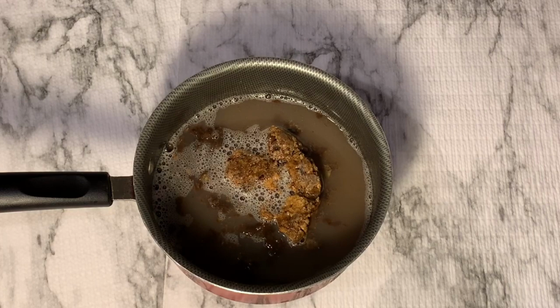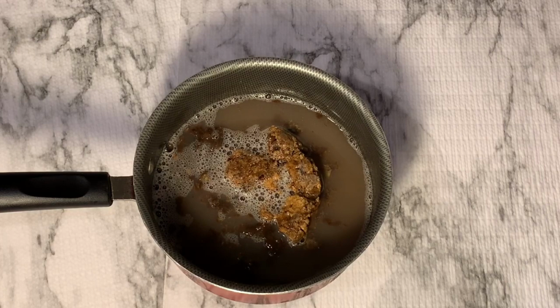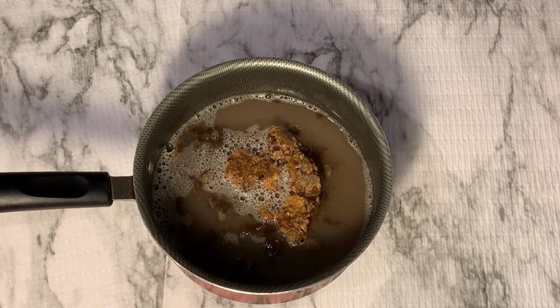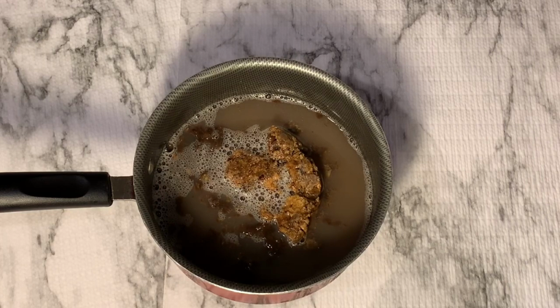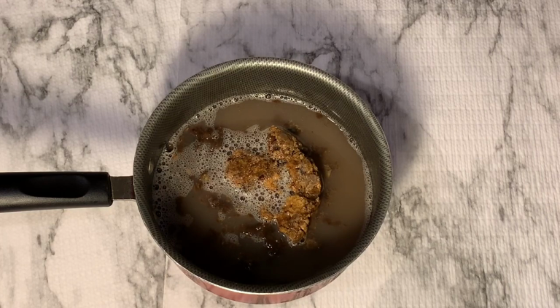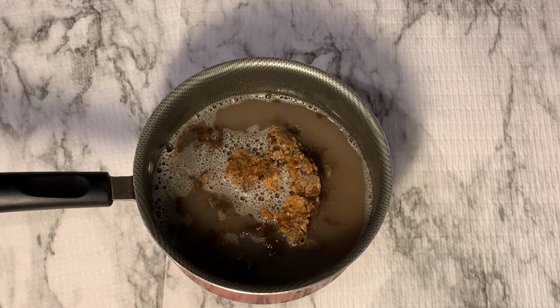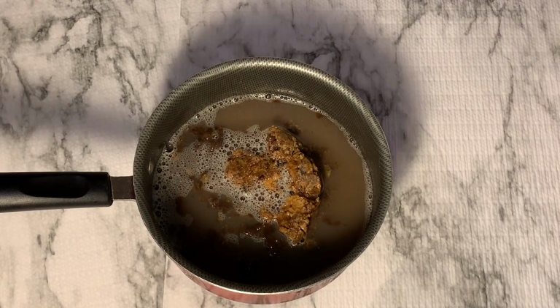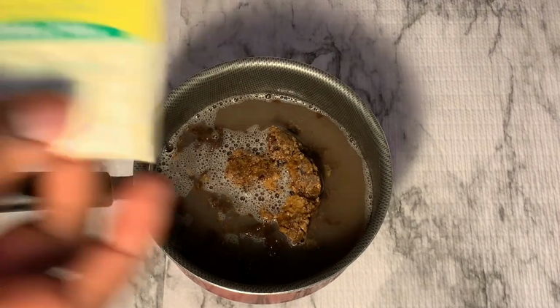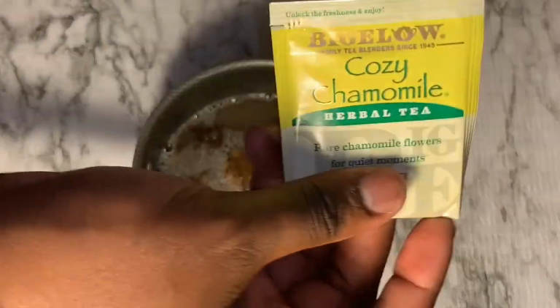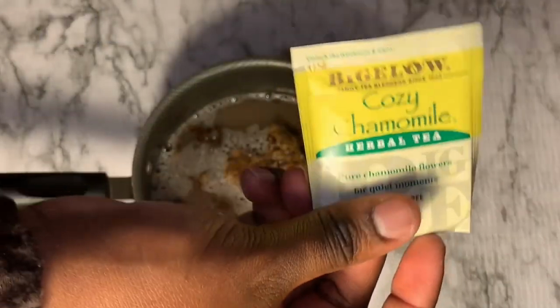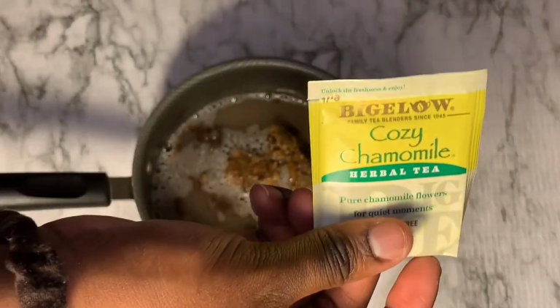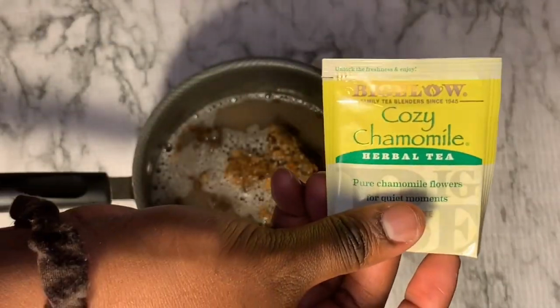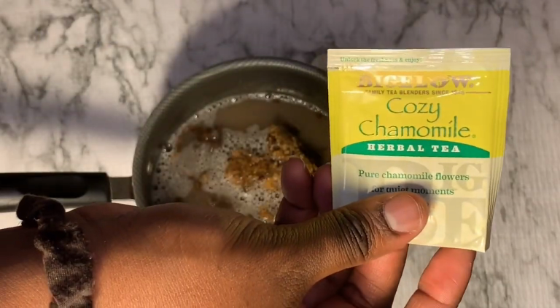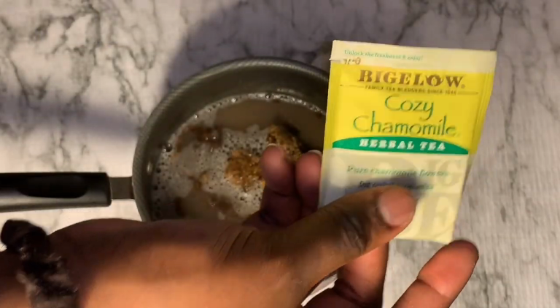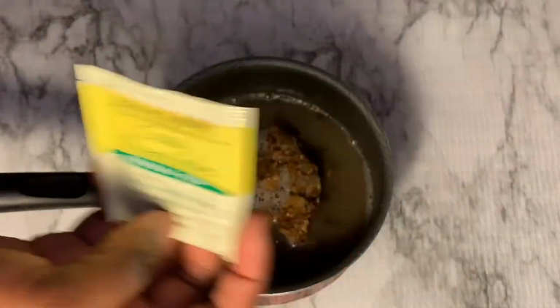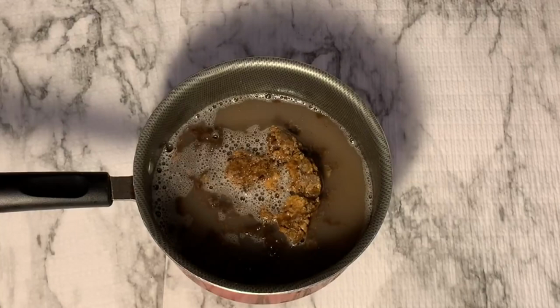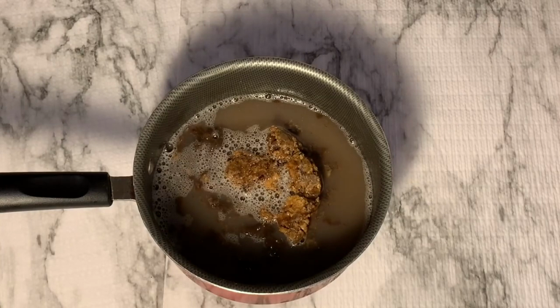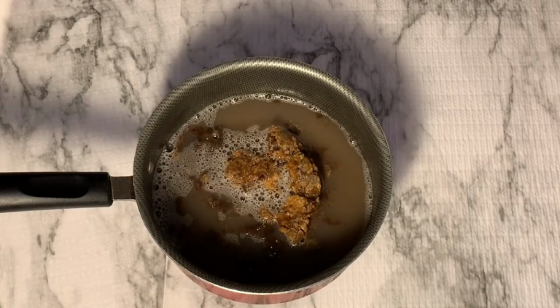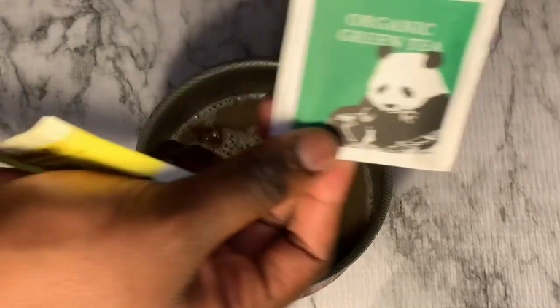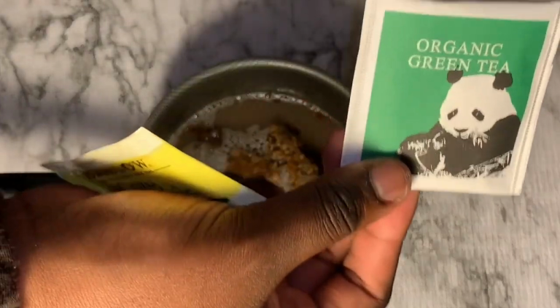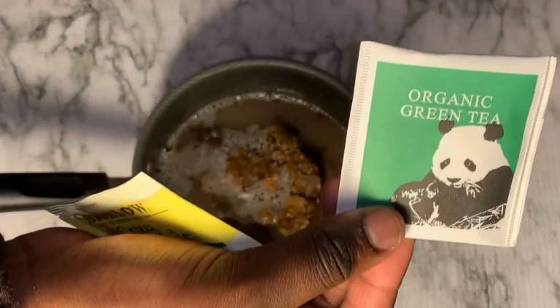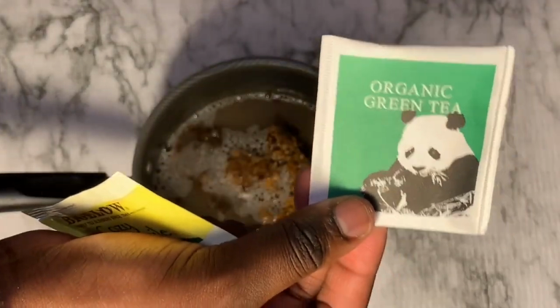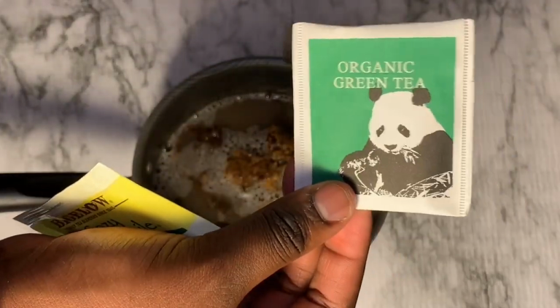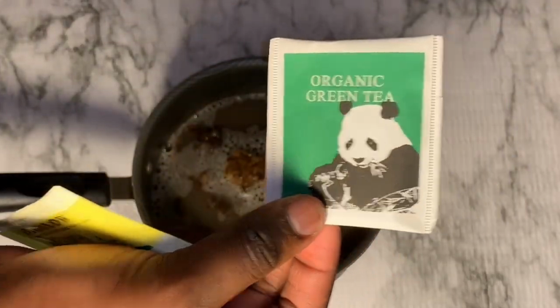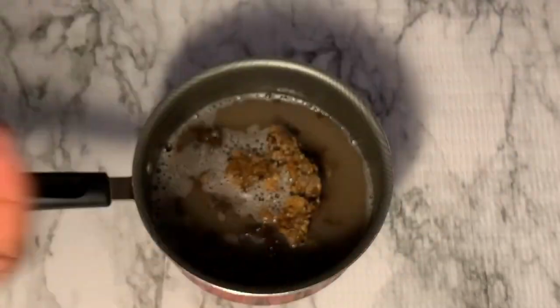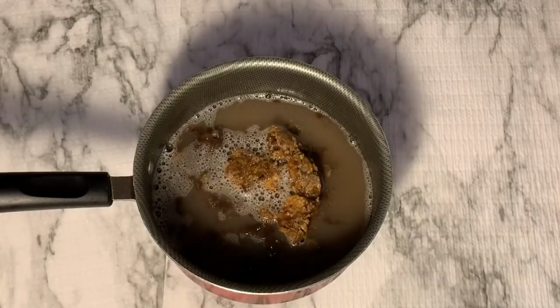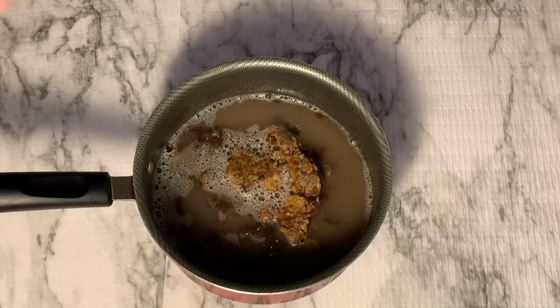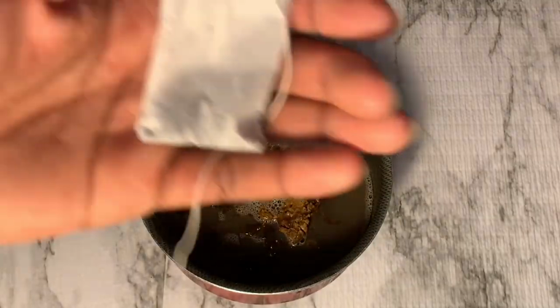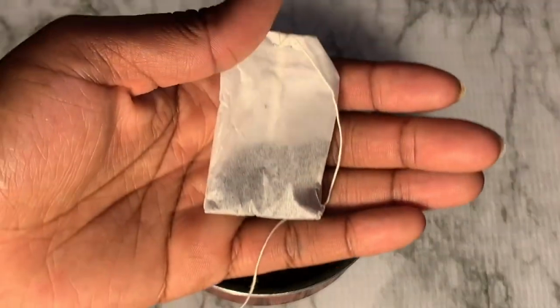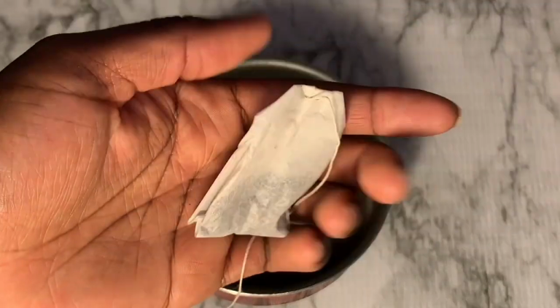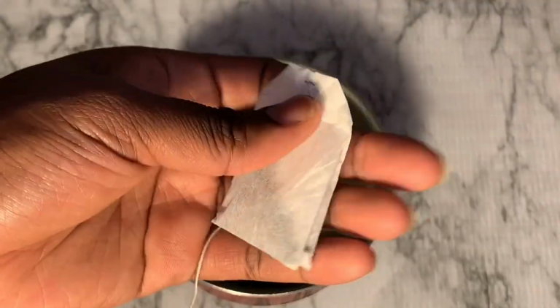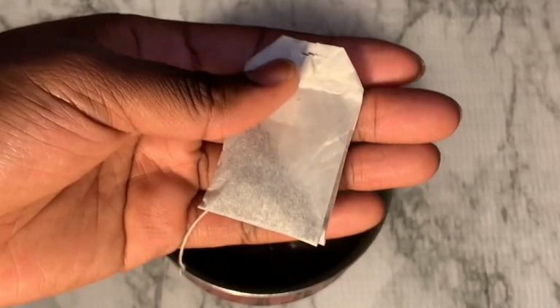I'm gonna put that off to the side and let it simmer. This is when I decided to add the tea bags, just for extra benefits, properties, and nutrients.